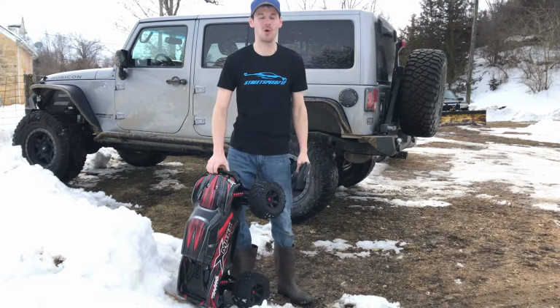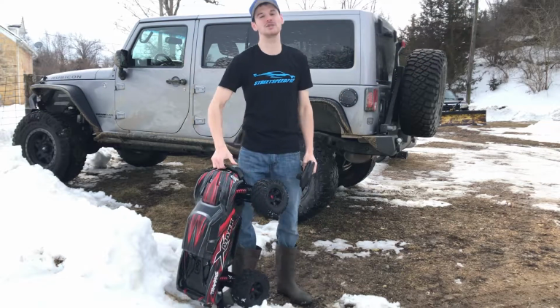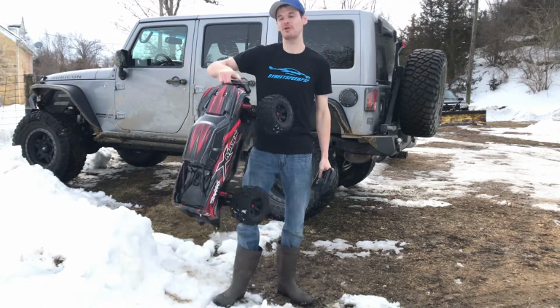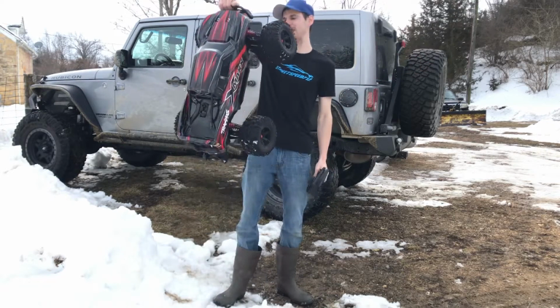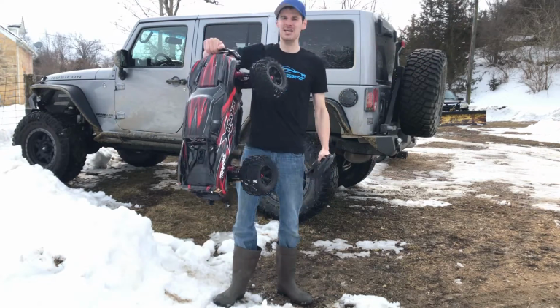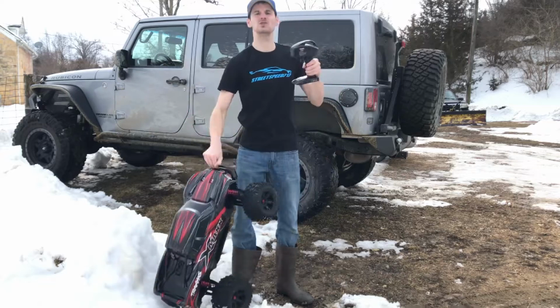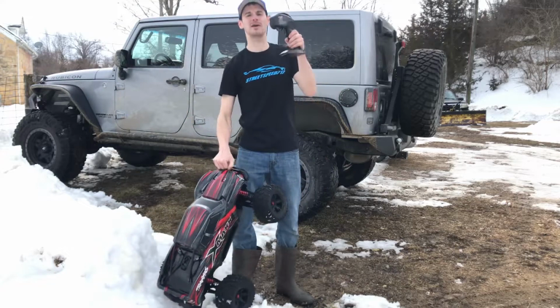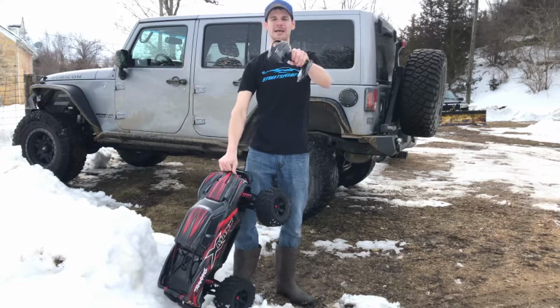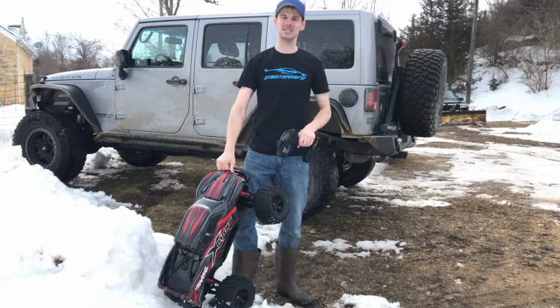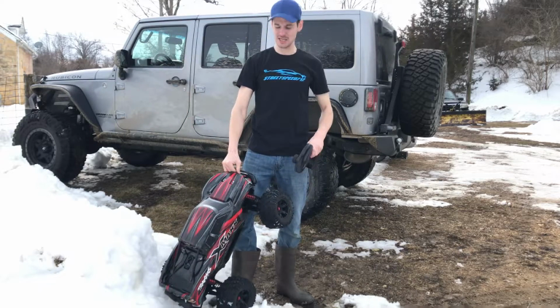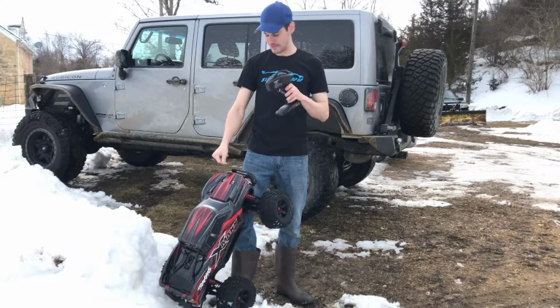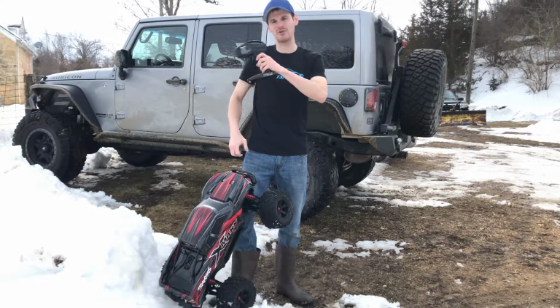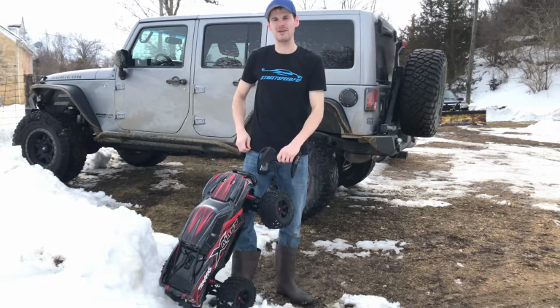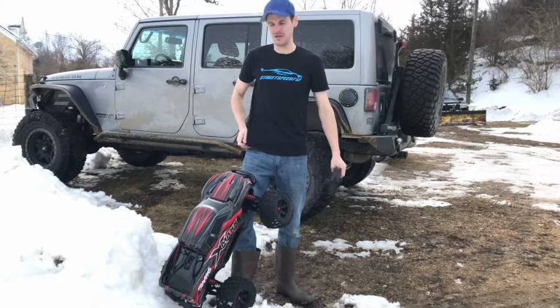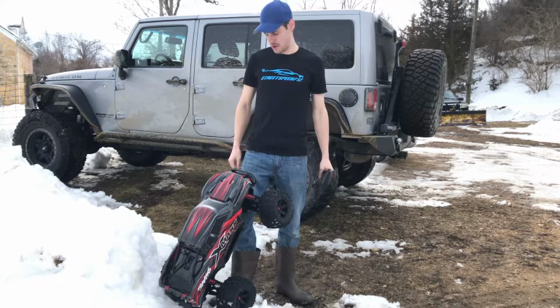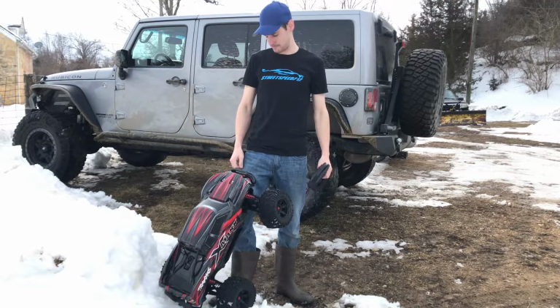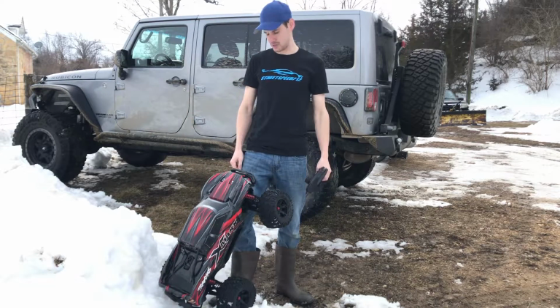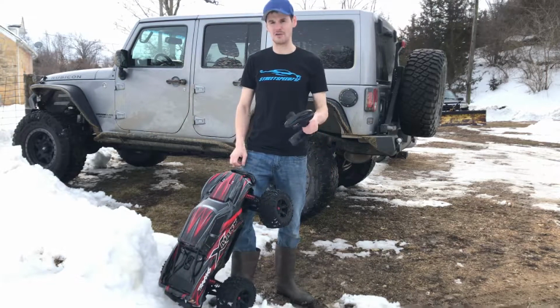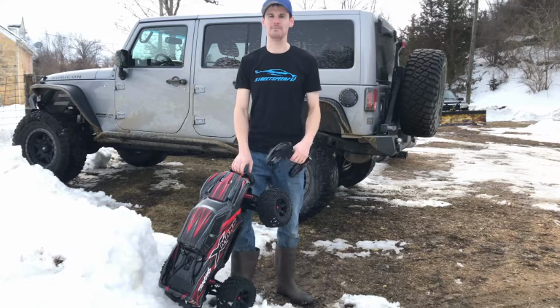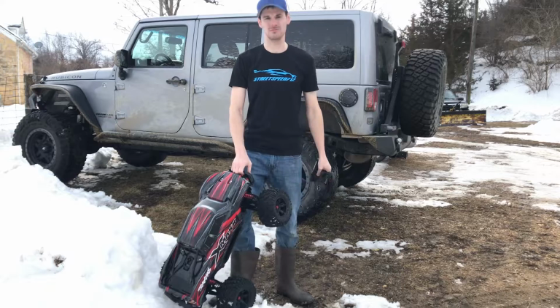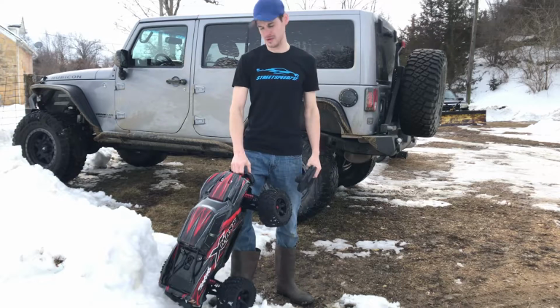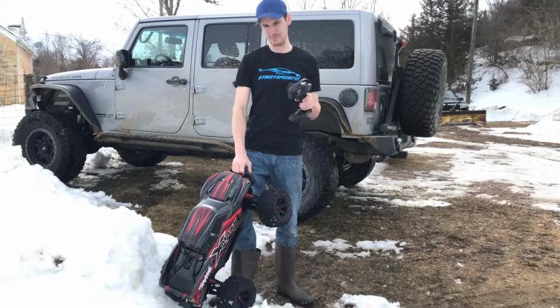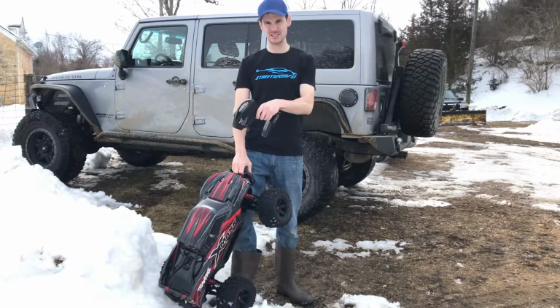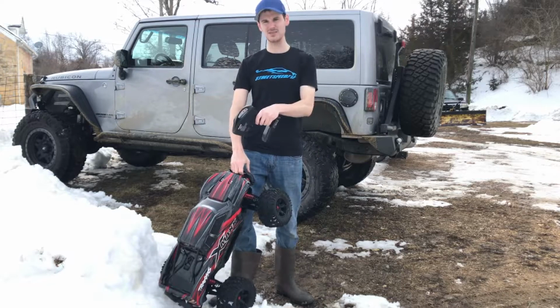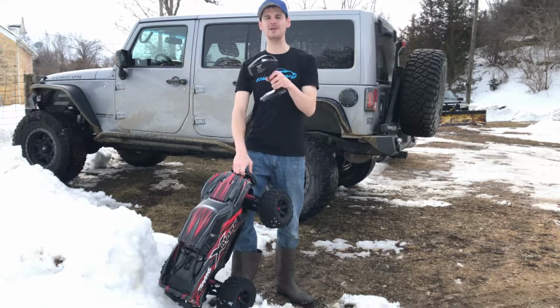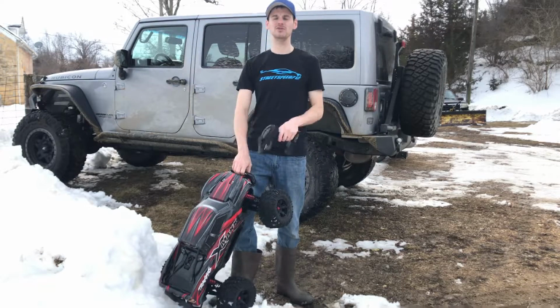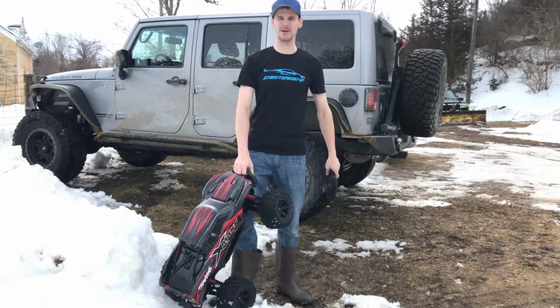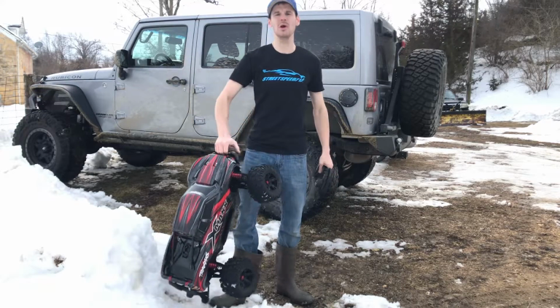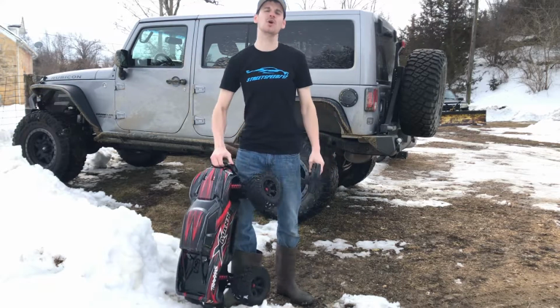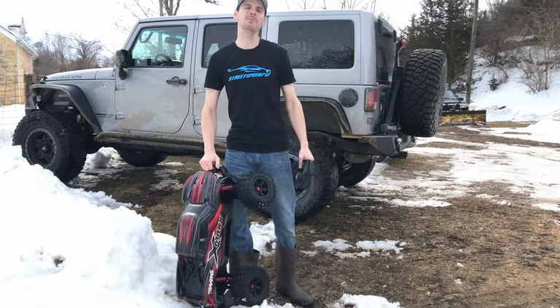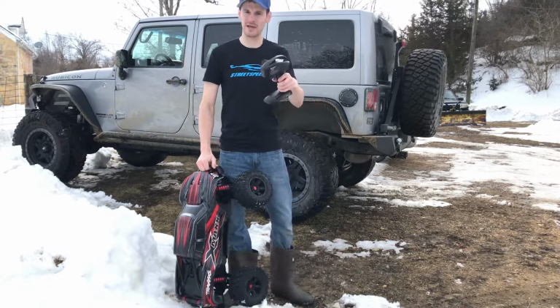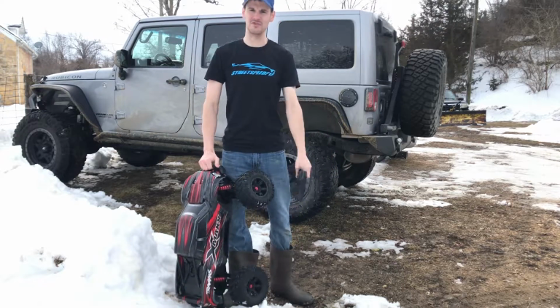So, of course, I am running 8S. This is the one running the Max 6 ESC and the 1200 kV stock millennium motor. And I believe this is 18-tooth pinion, 50-tooth spur gear. So, let's go ahead and jump right into this video.